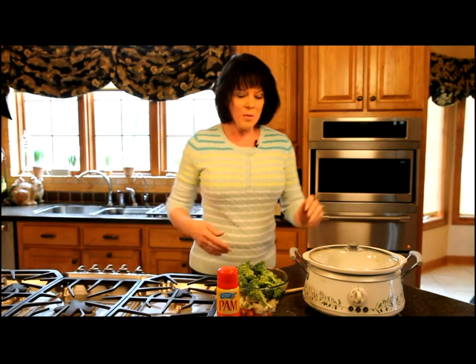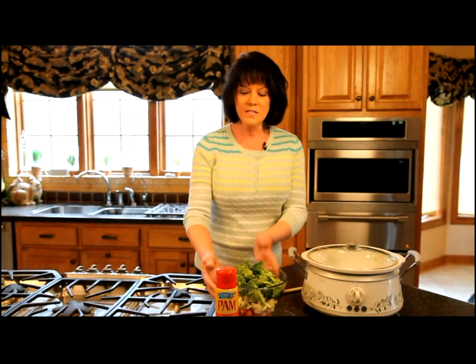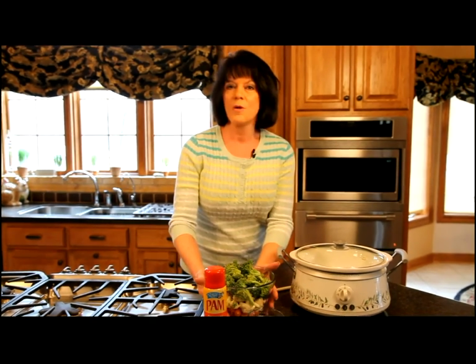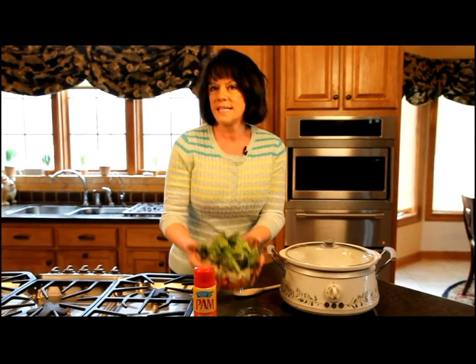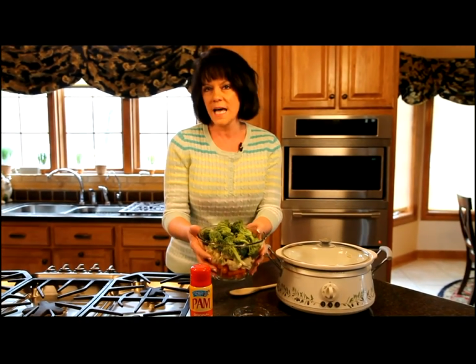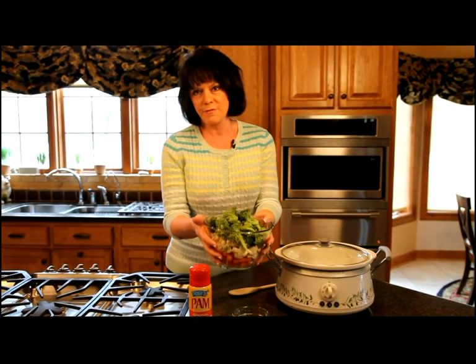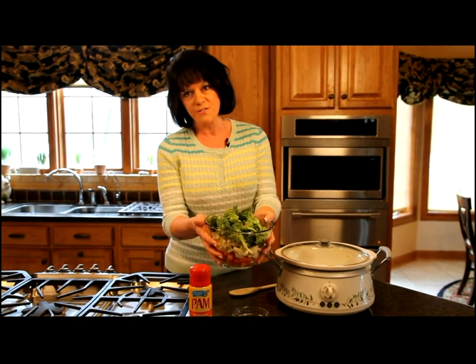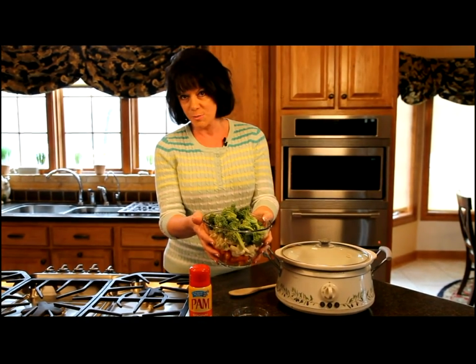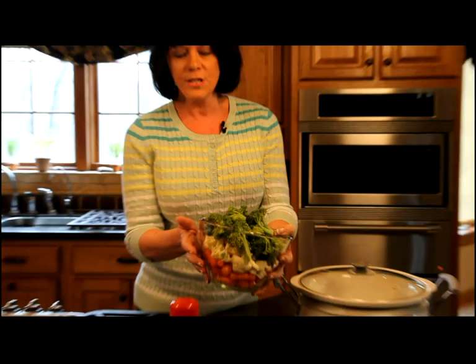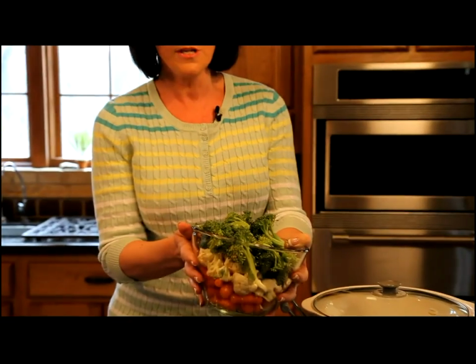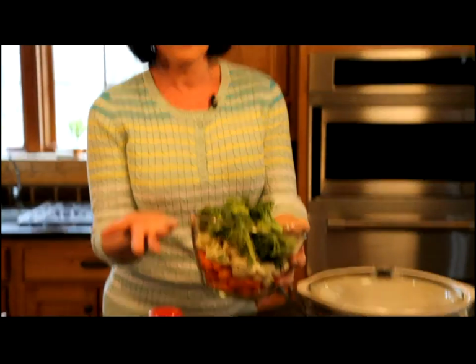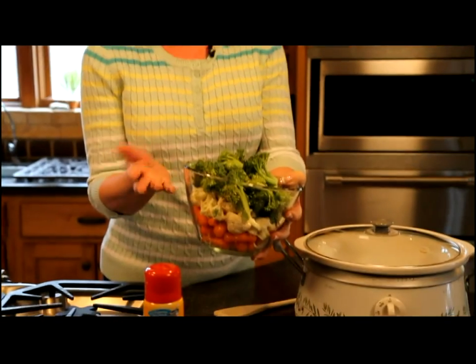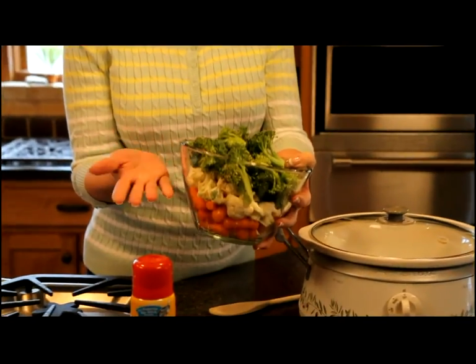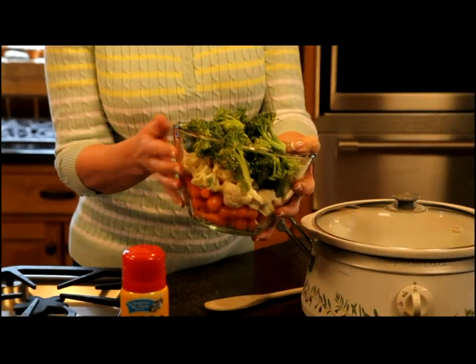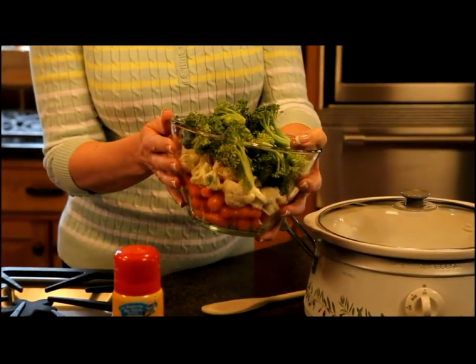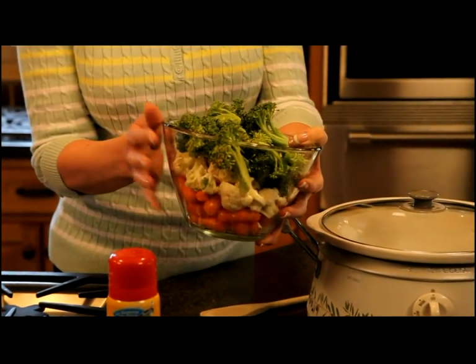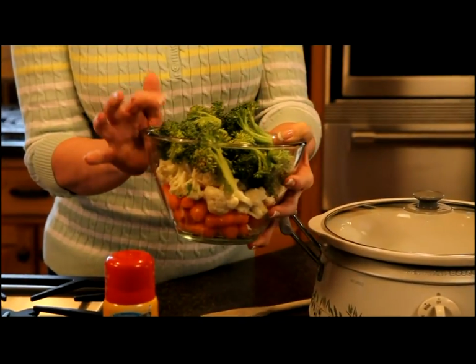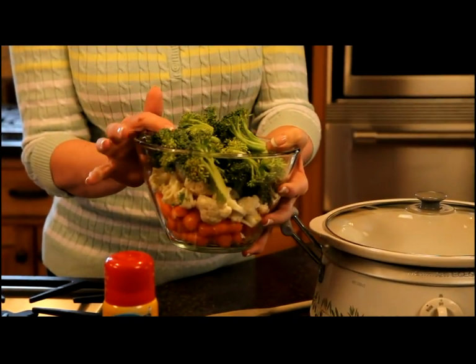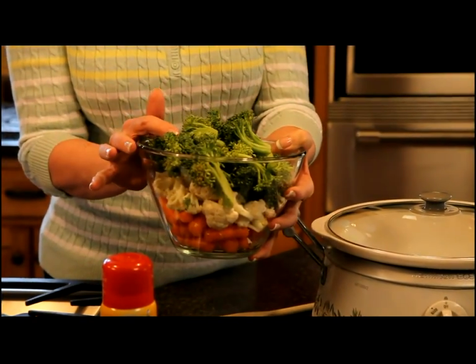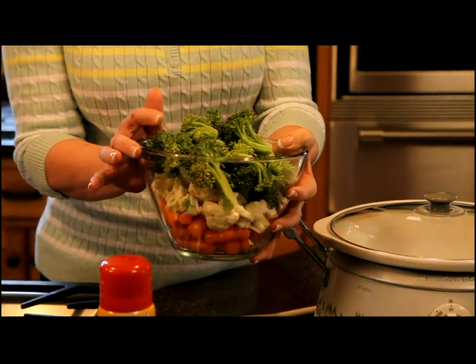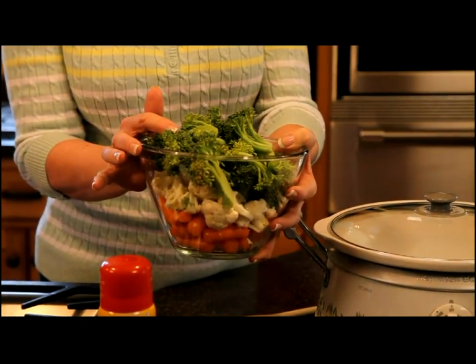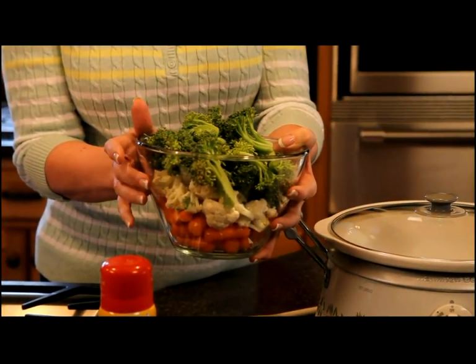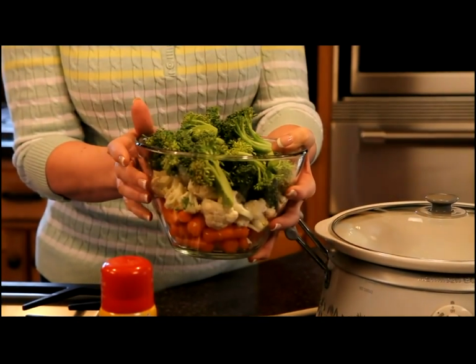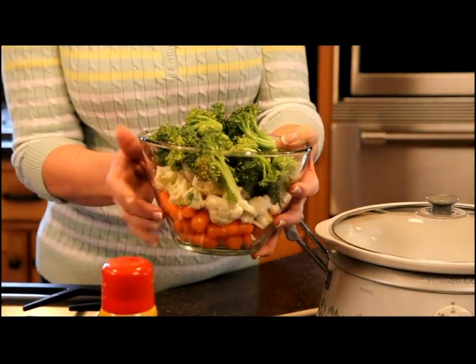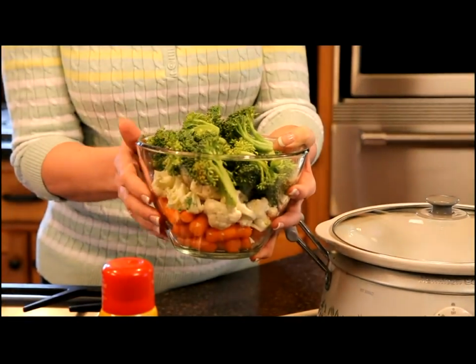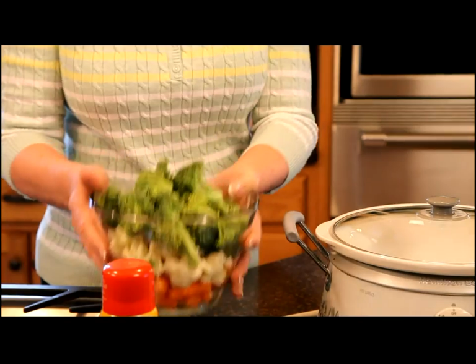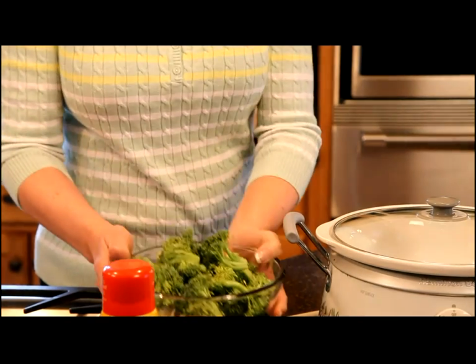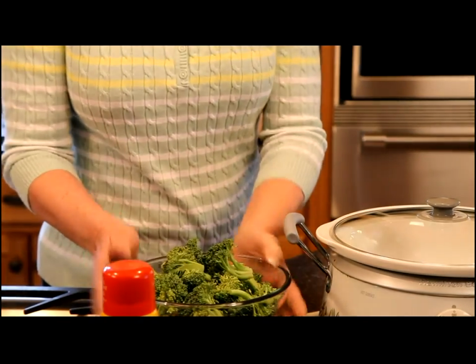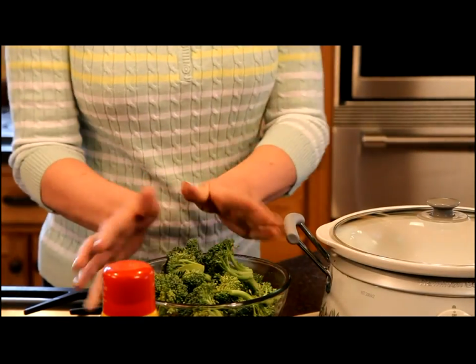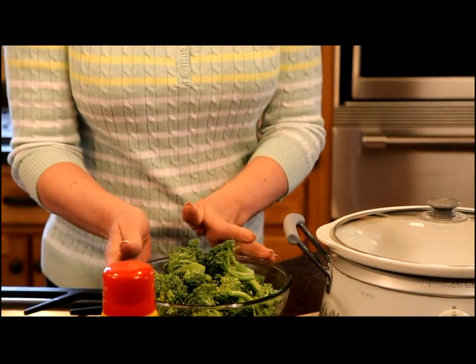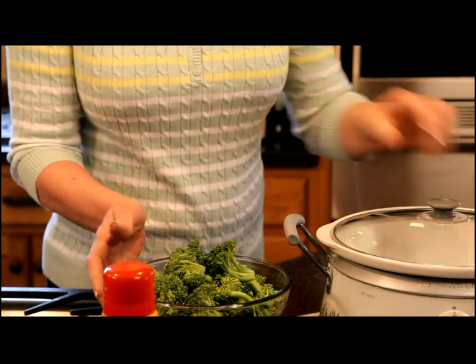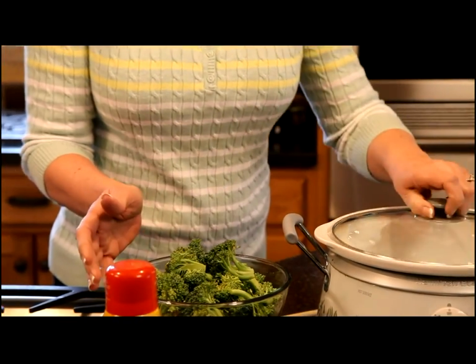We're going to start with six cups of fresh vegetables. You can use a variation of these vegetables, but today I'm using broccoli, cauliflower, and baby carrots. I've washed these and trimmed them.